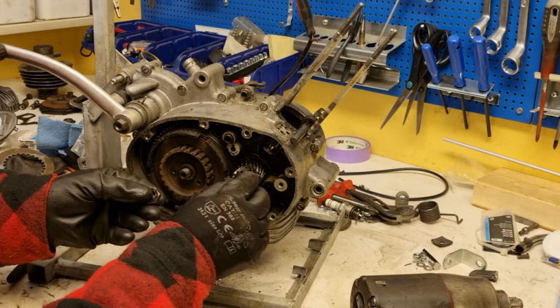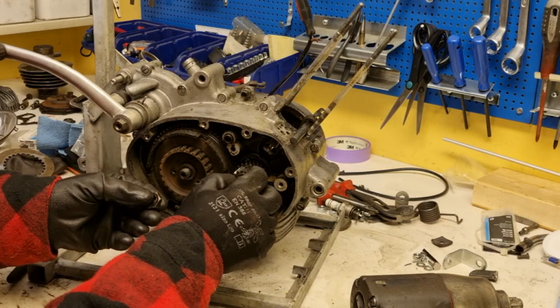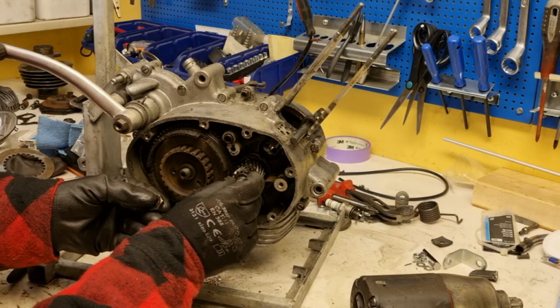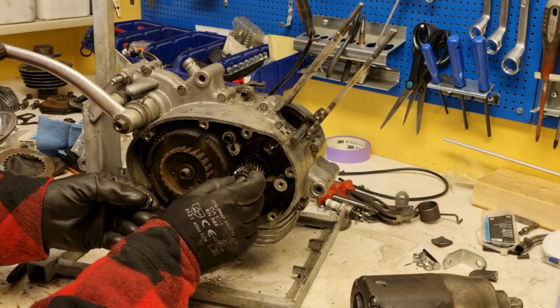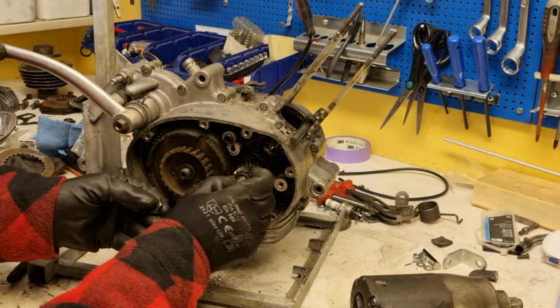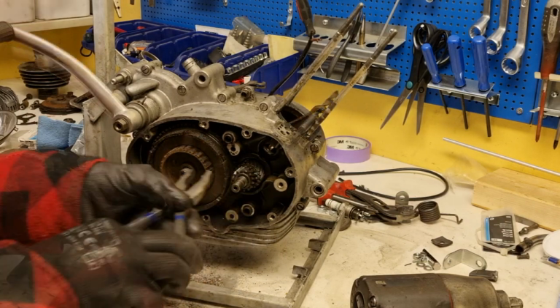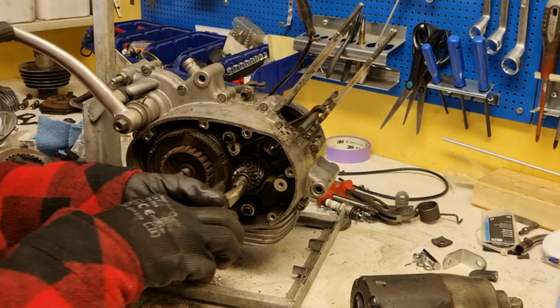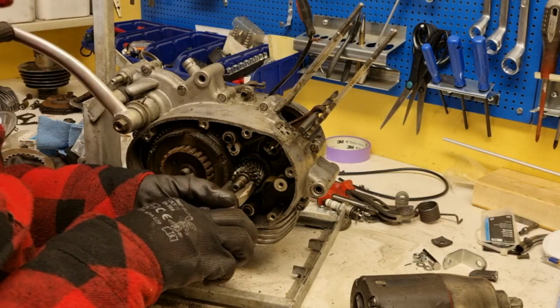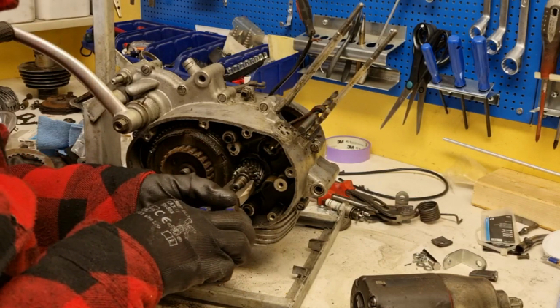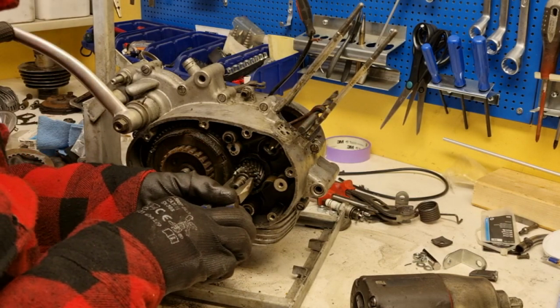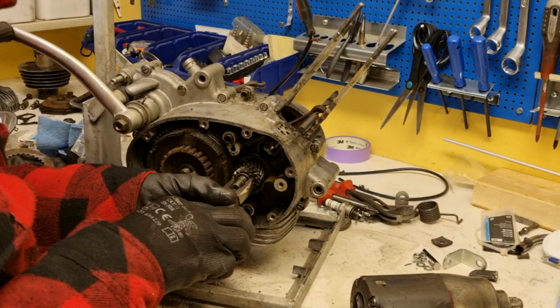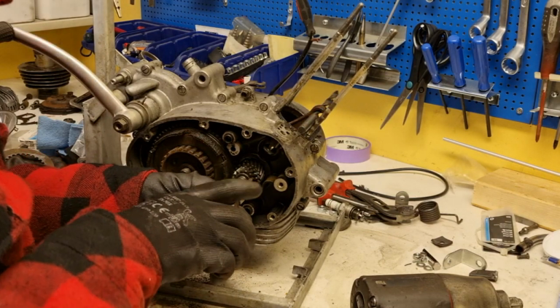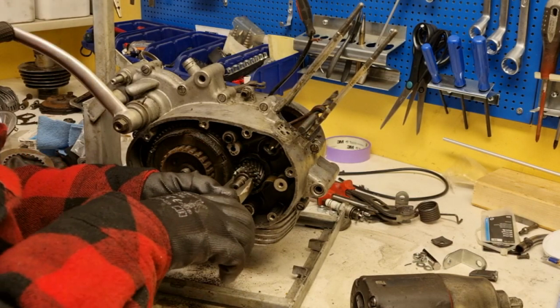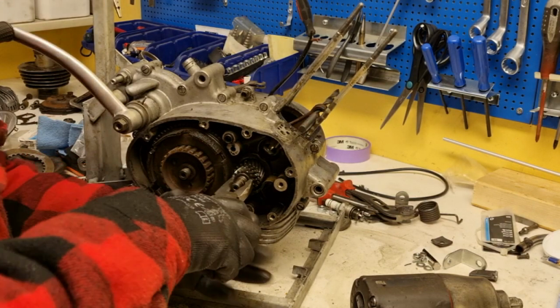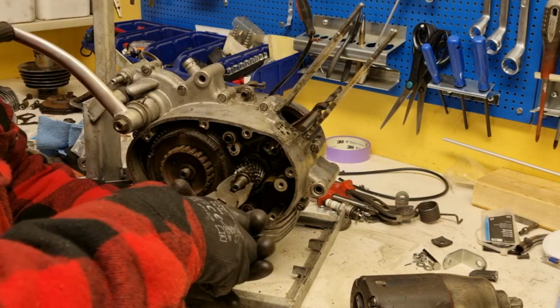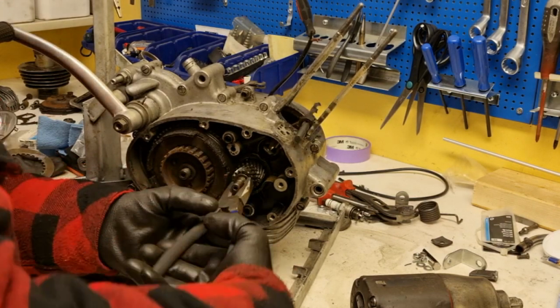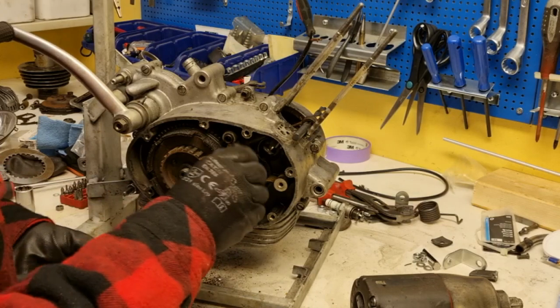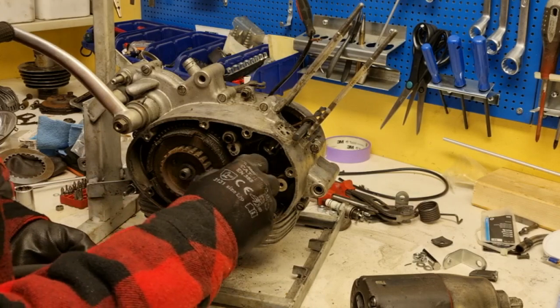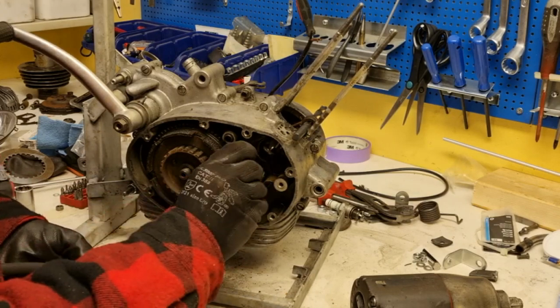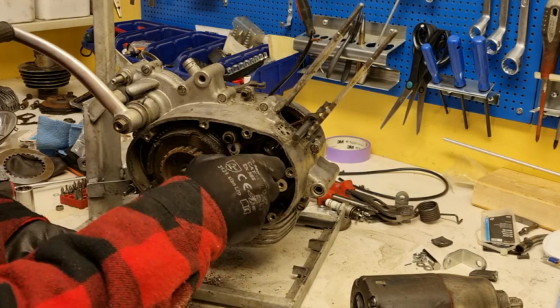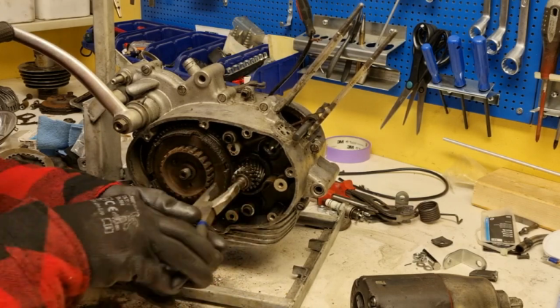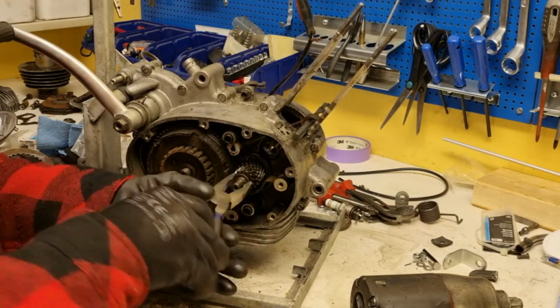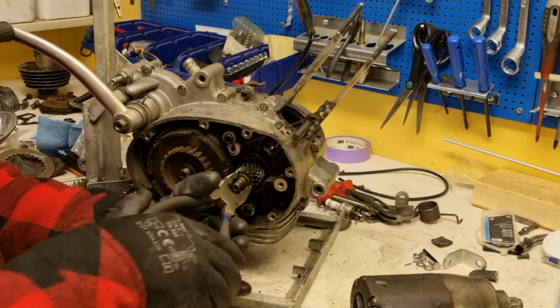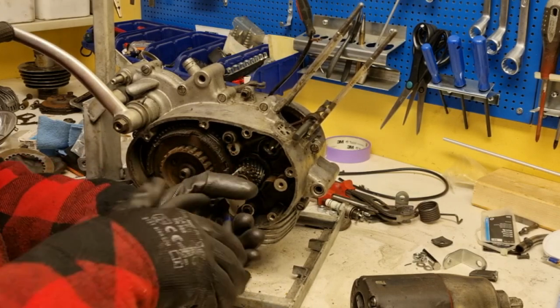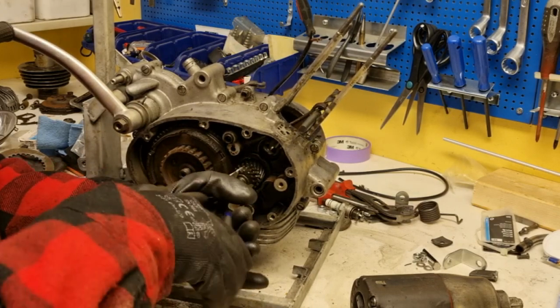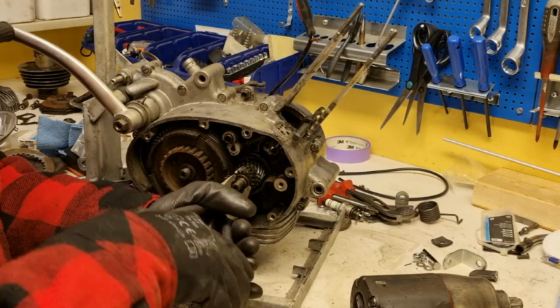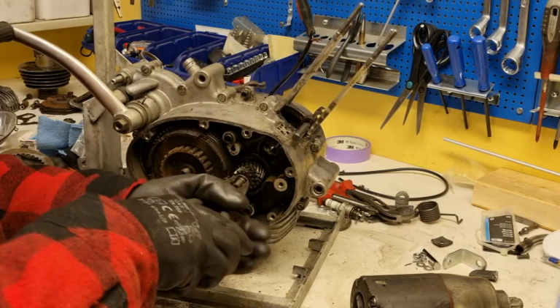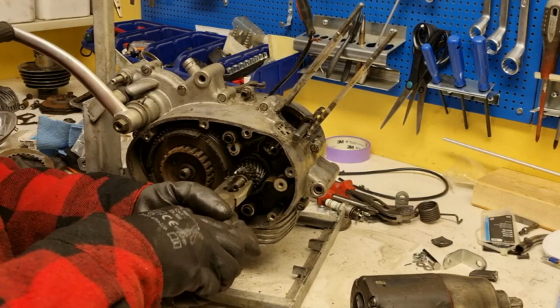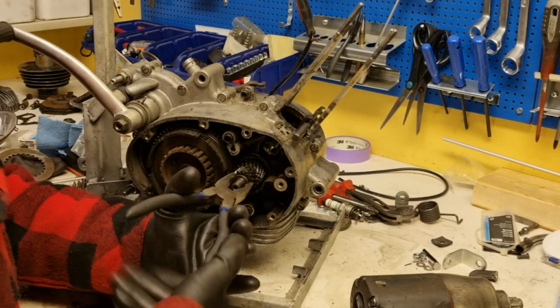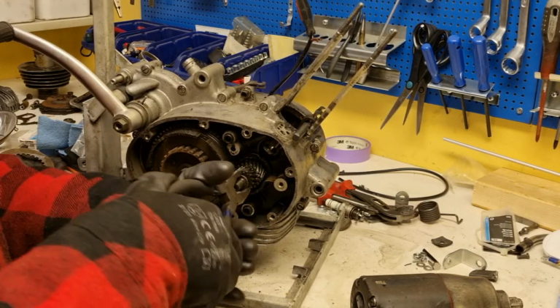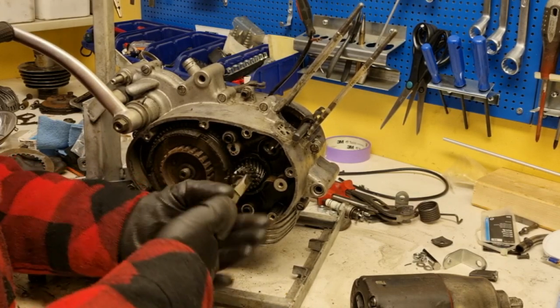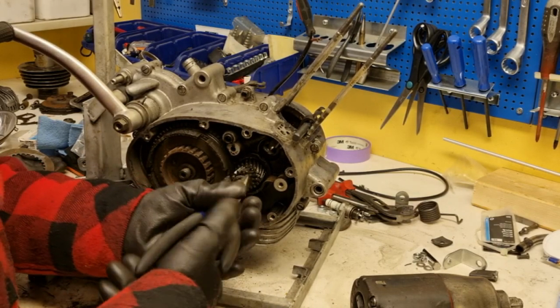Even the washer proved to be a bit of a challenge. I had to use pliers to loosen this one as well — obviously clockwise.